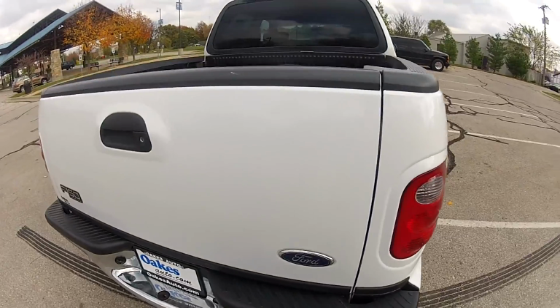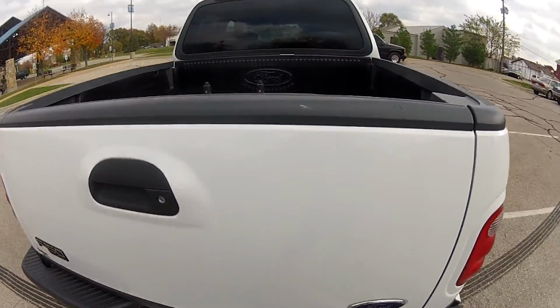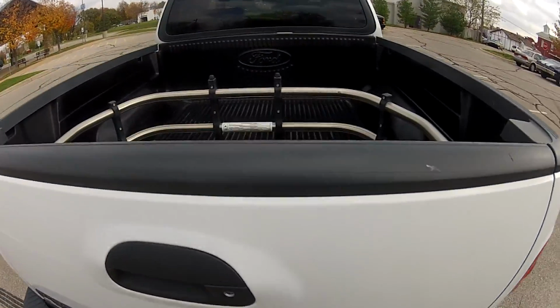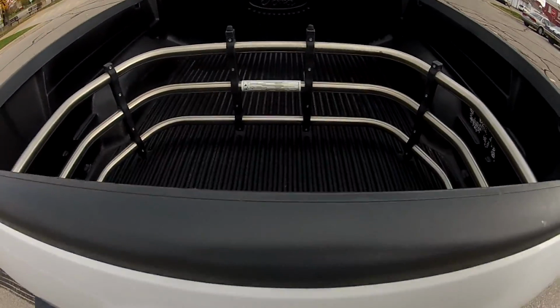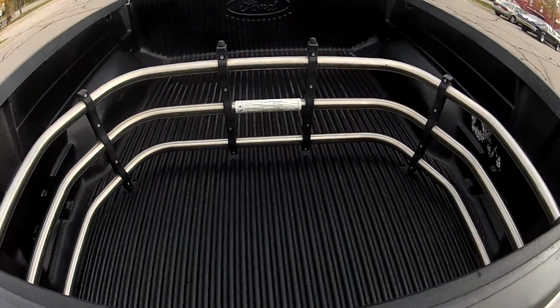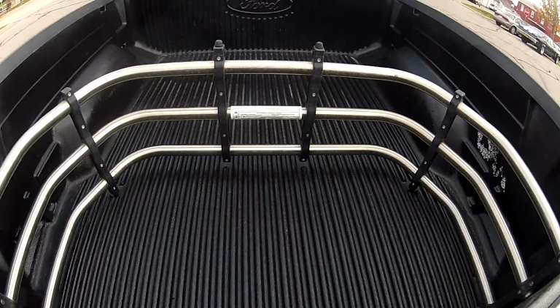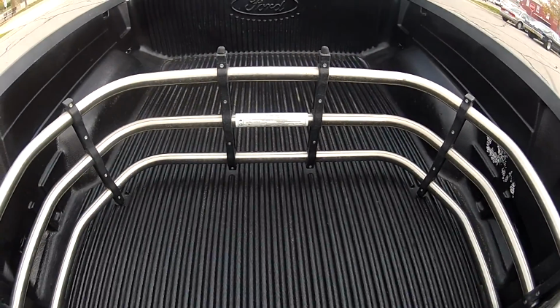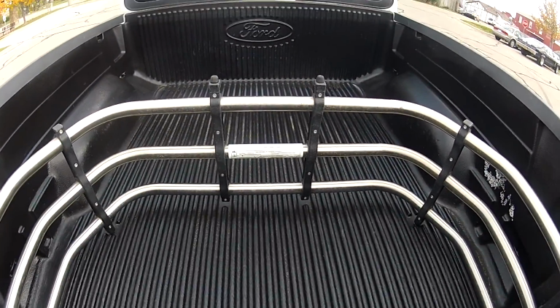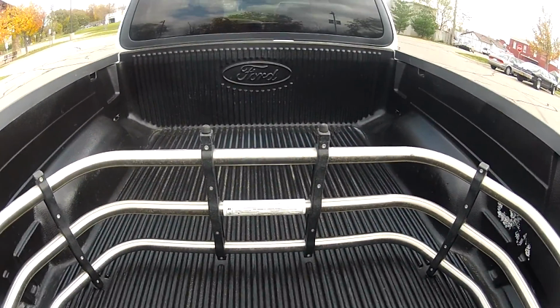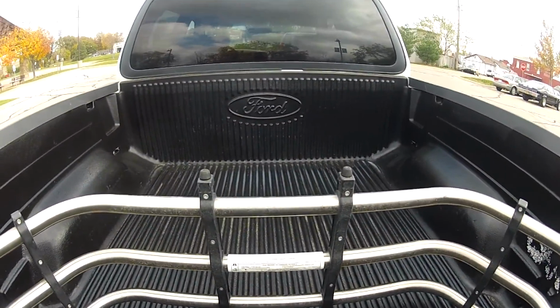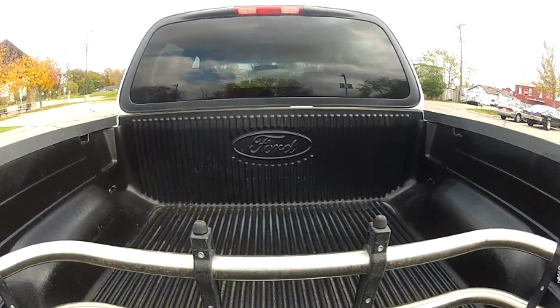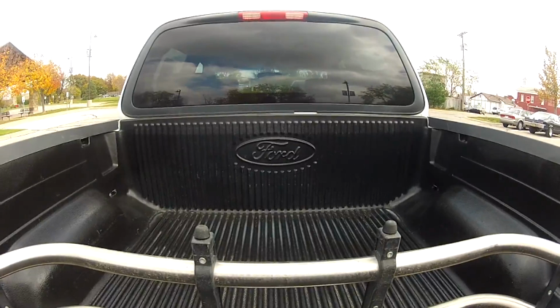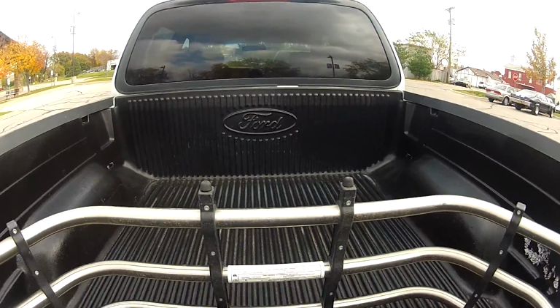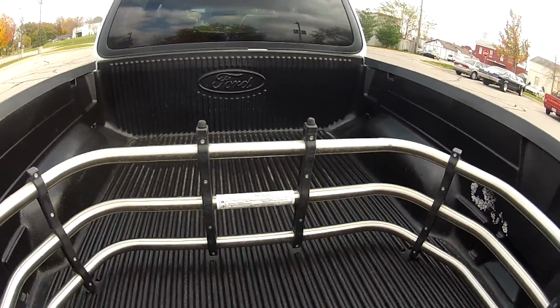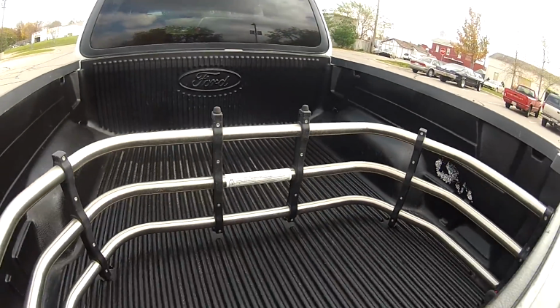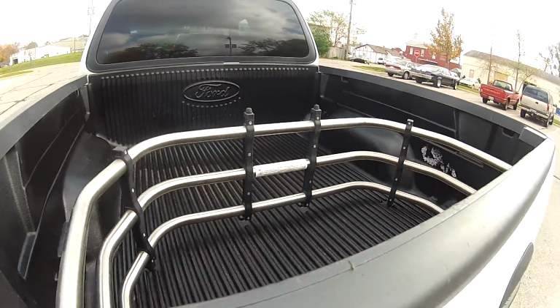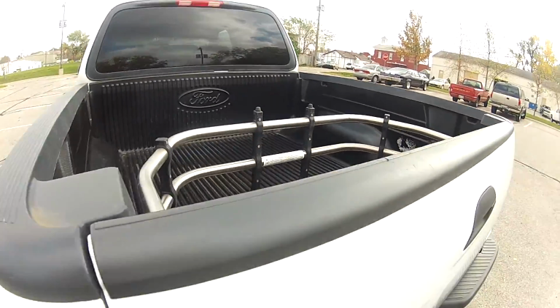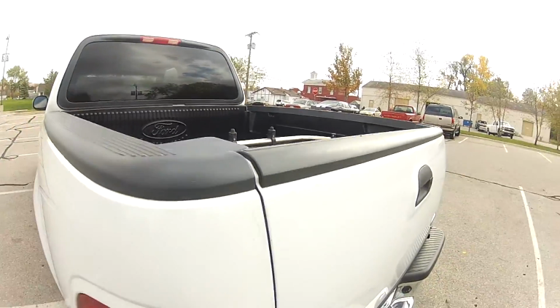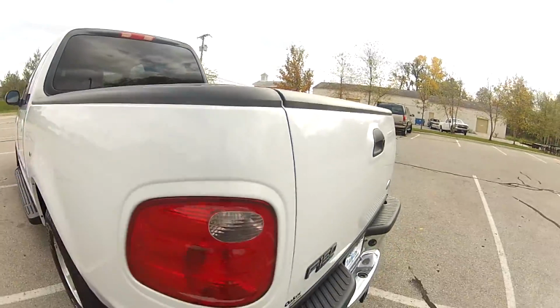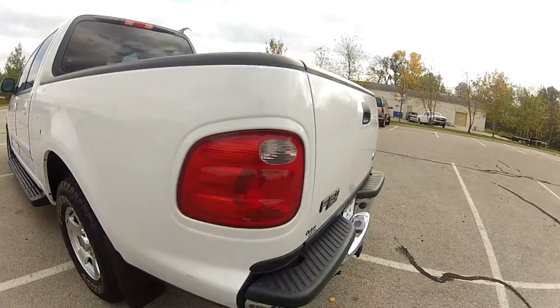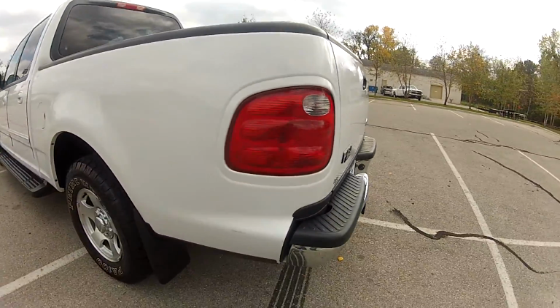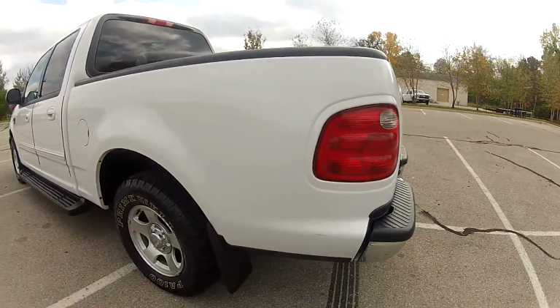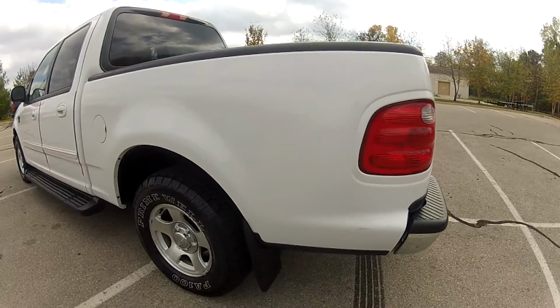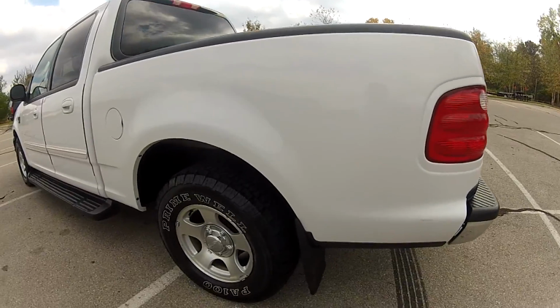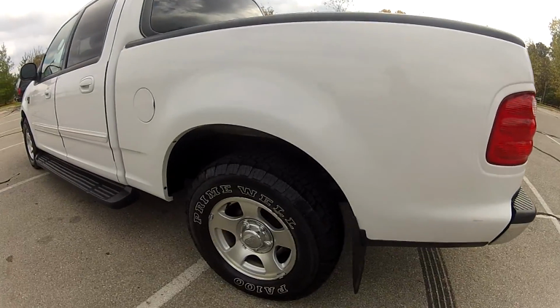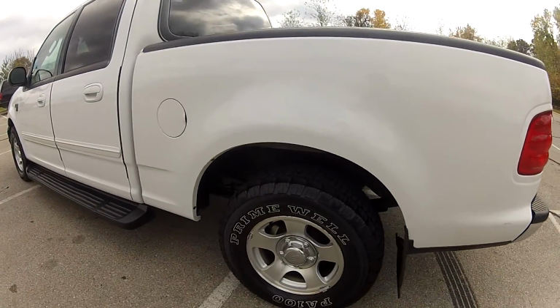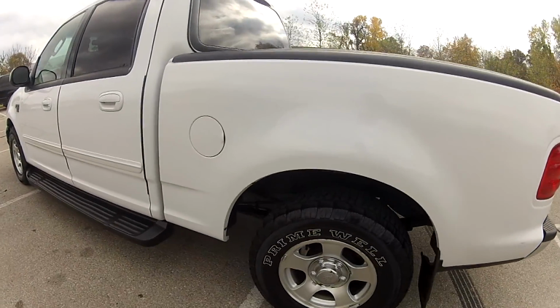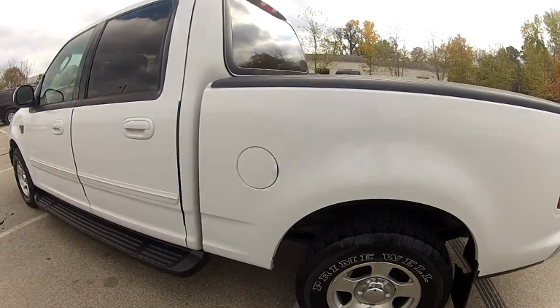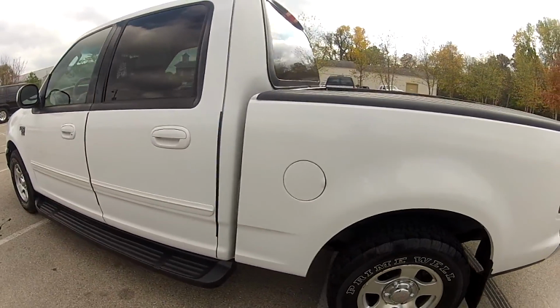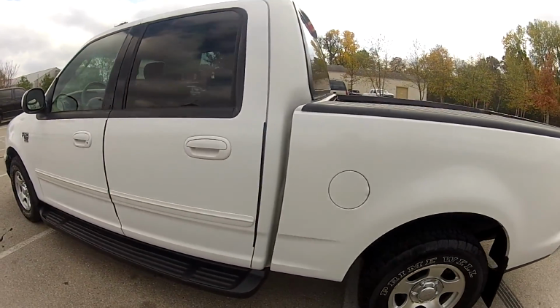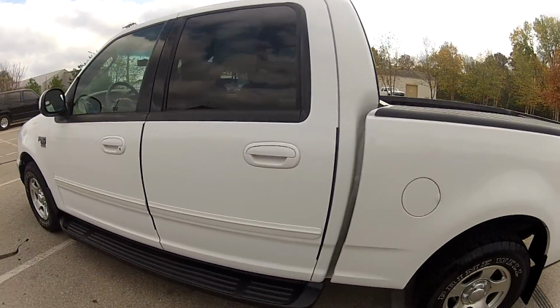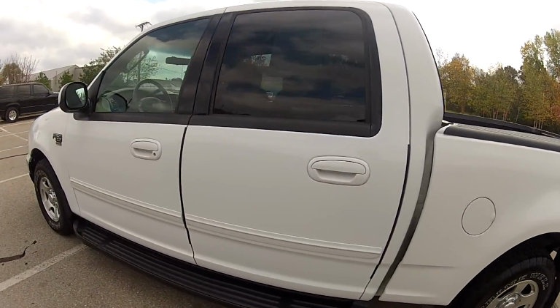It does also have the factory bed liner as well as the bed extender. And as you can see, this truck definitely doesn't look like it has 123,000 miles on it.